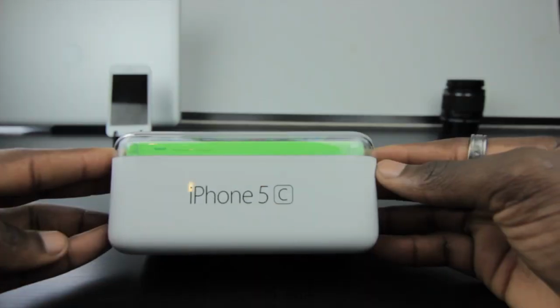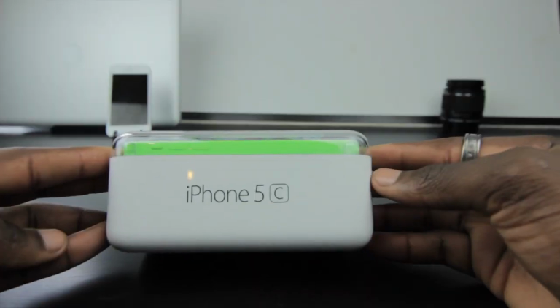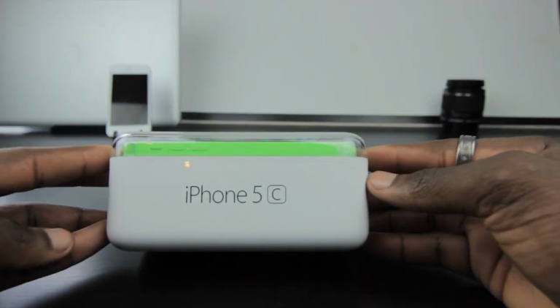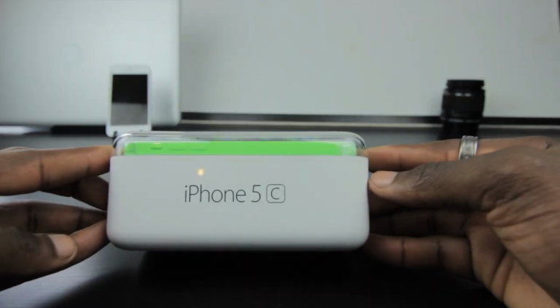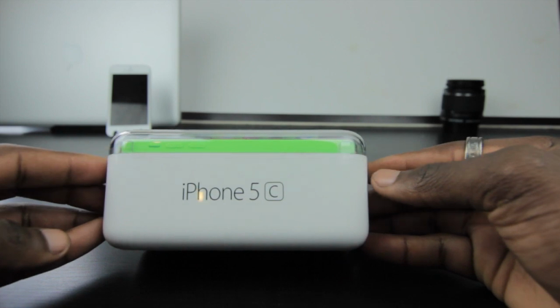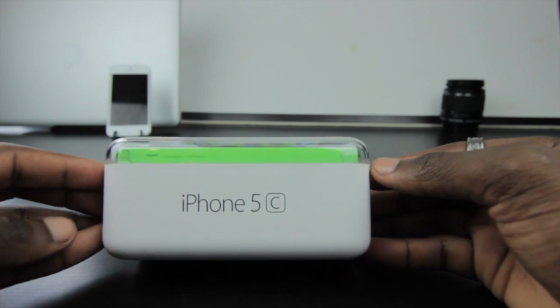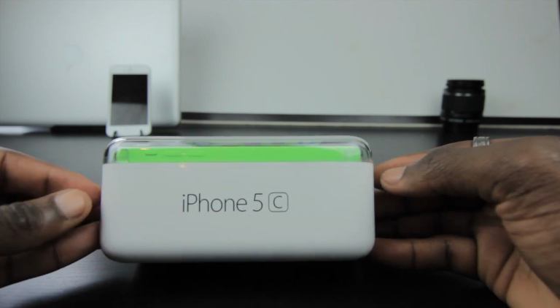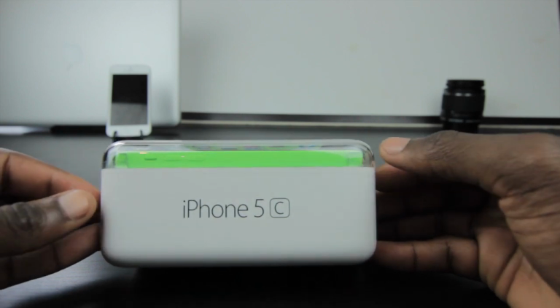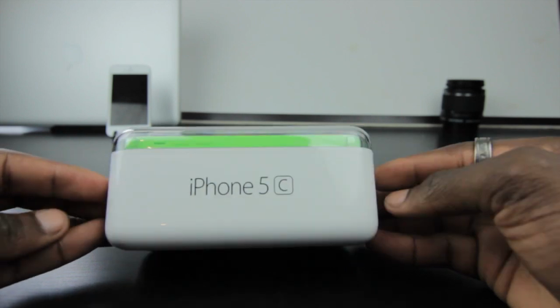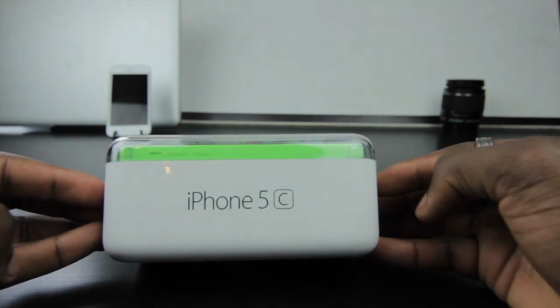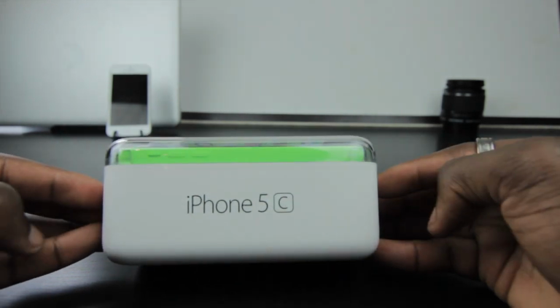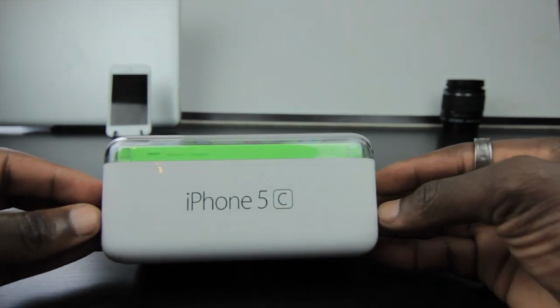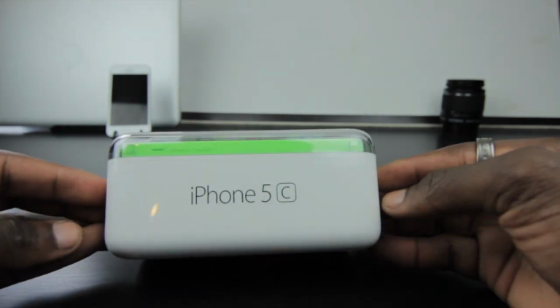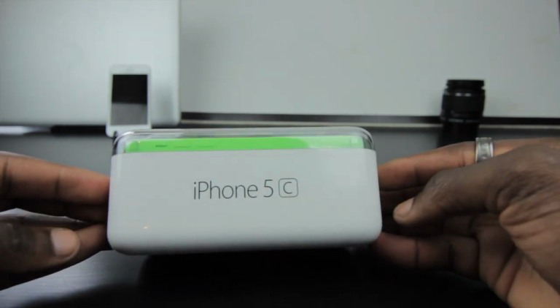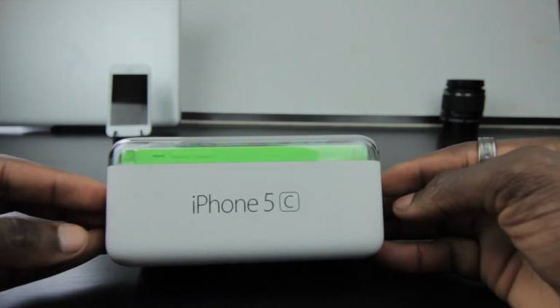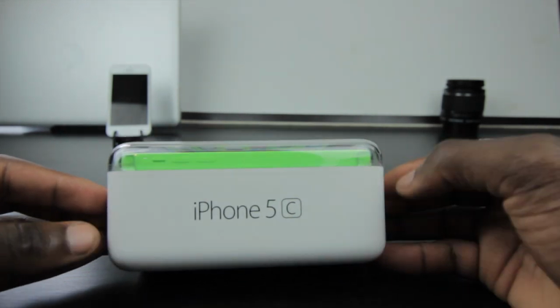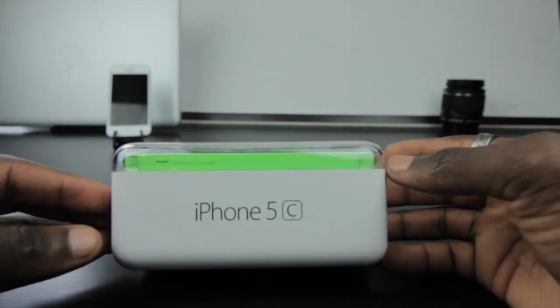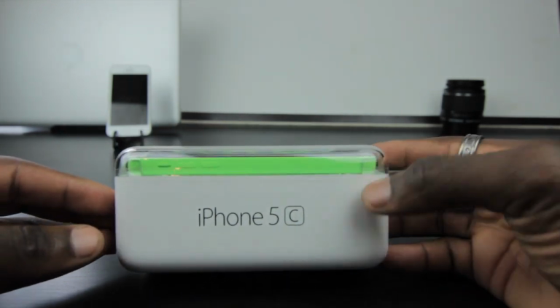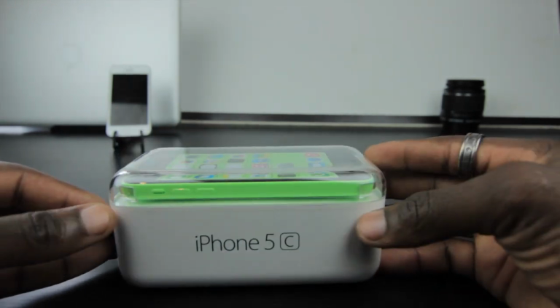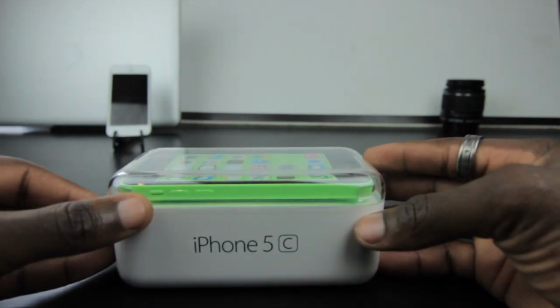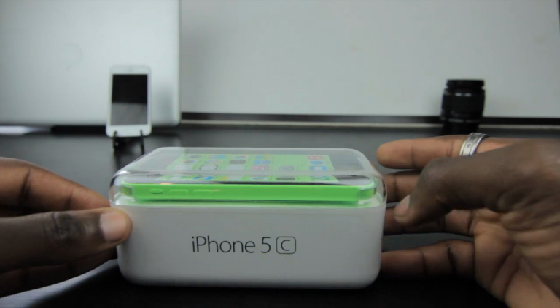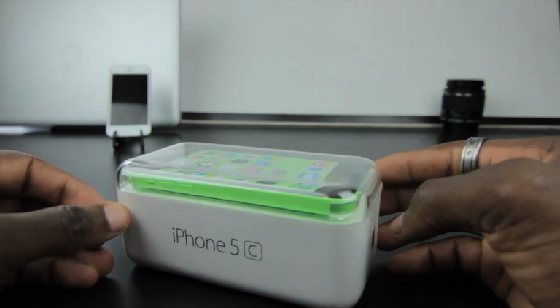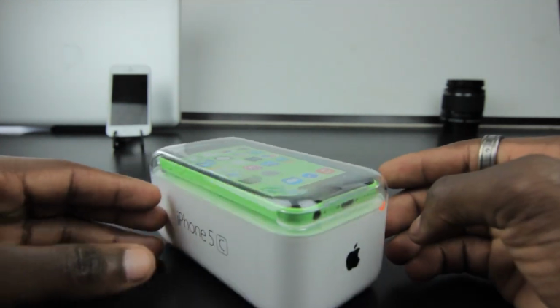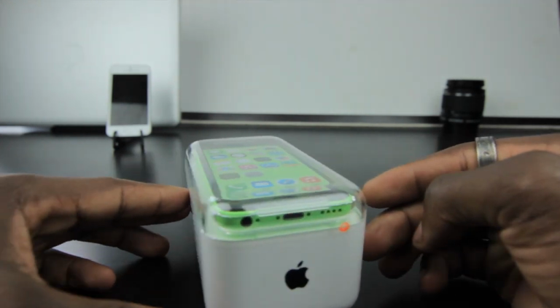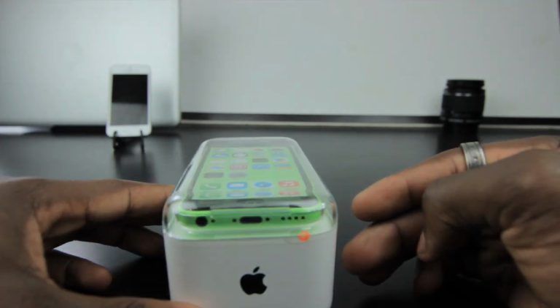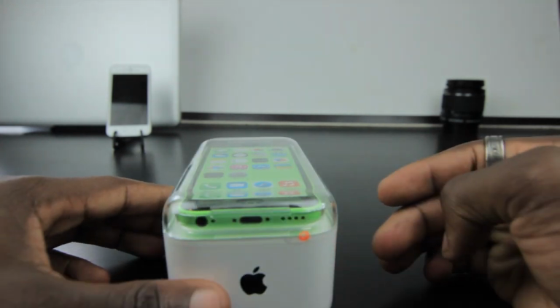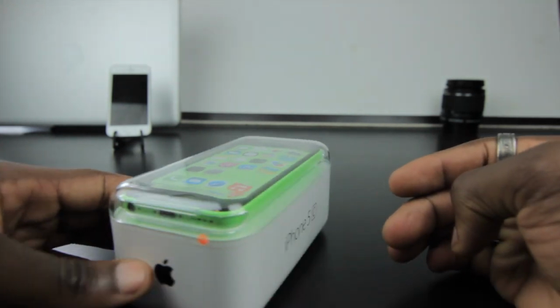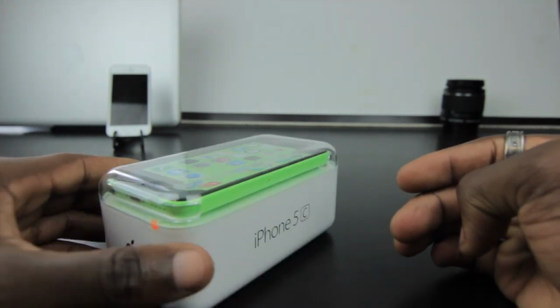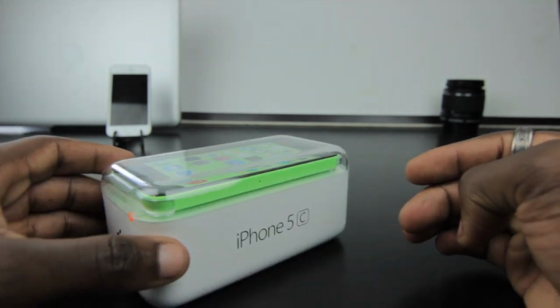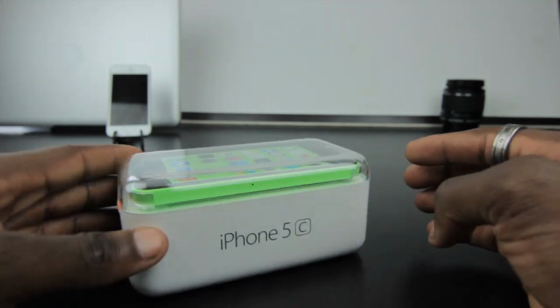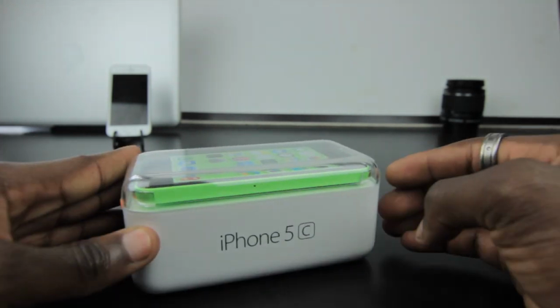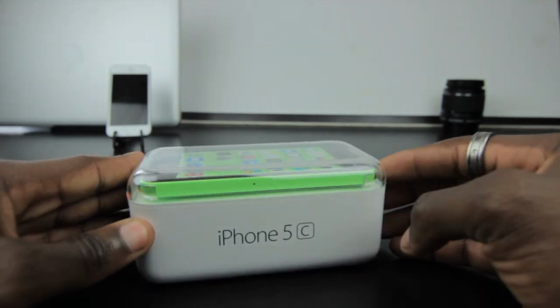How's it going everyone, it's Gadgets Boy, and in this video we are going to be unboxing the new Apple iPhone 5C. This is the green color — I think it looks more lime green to be honest, but never mind.